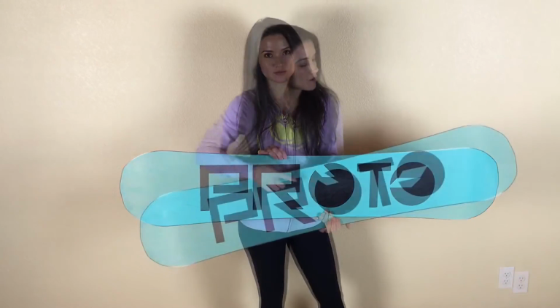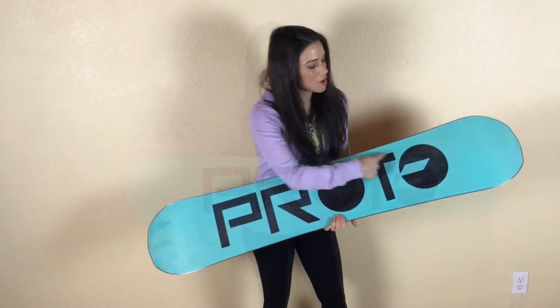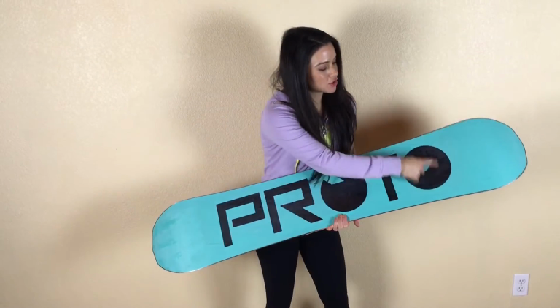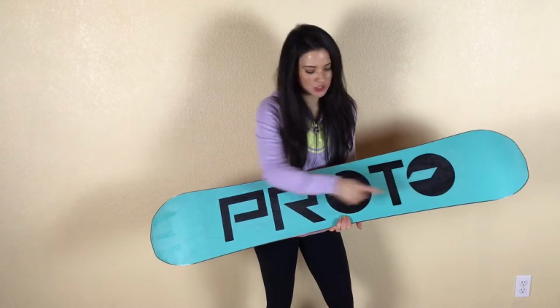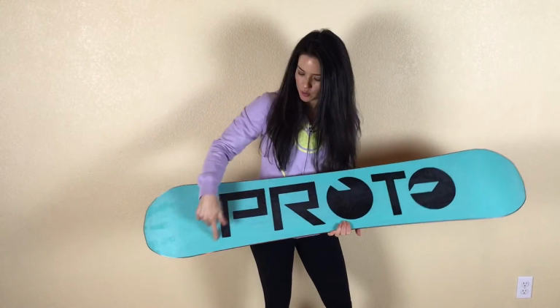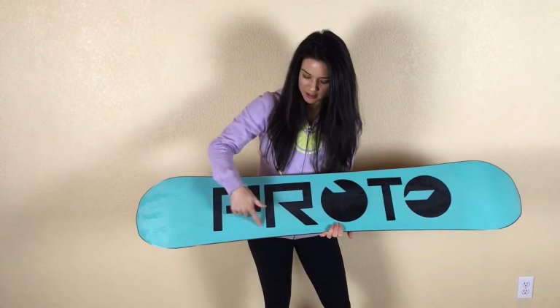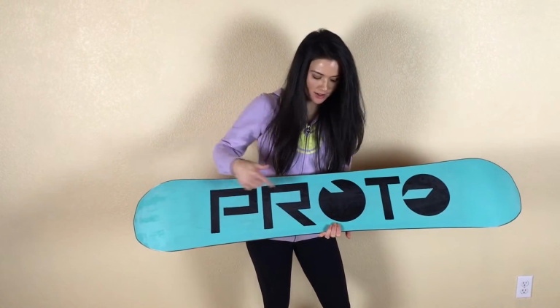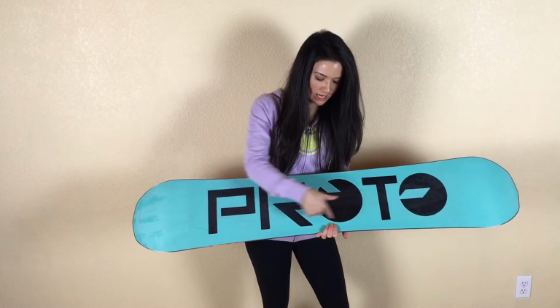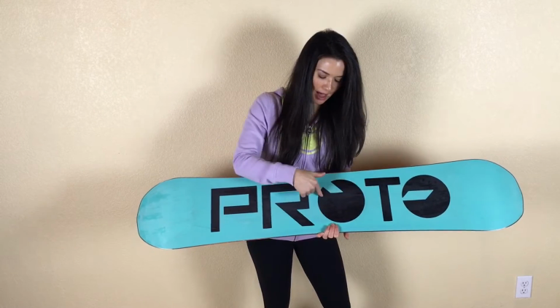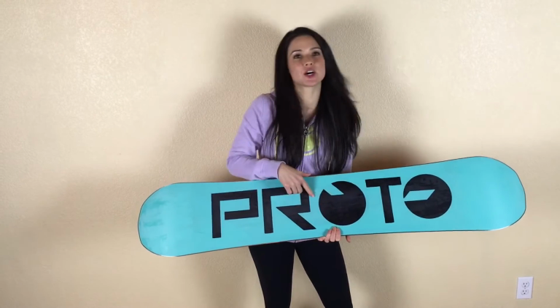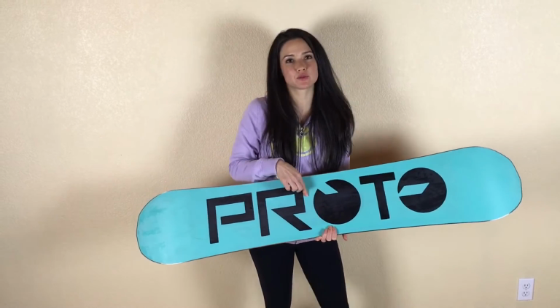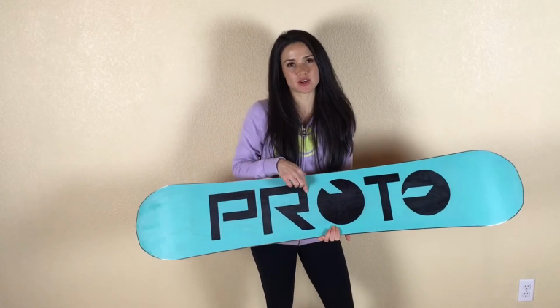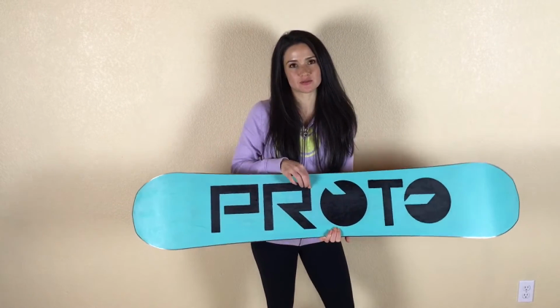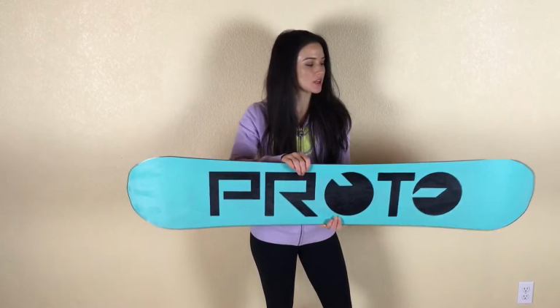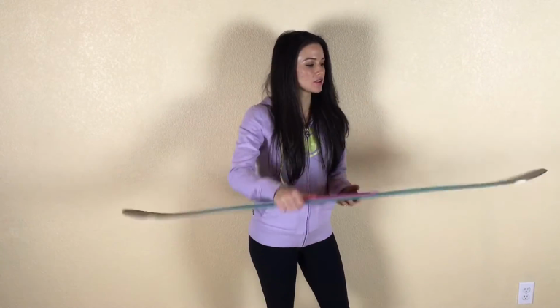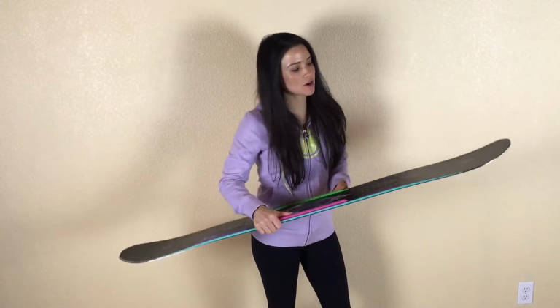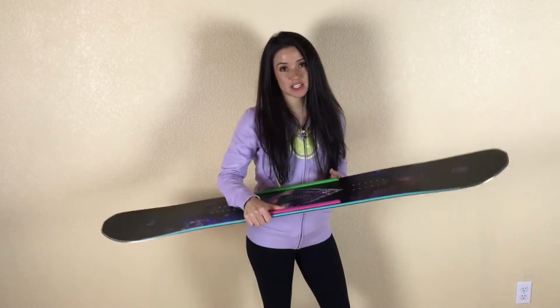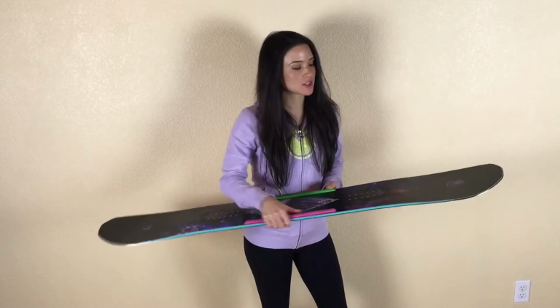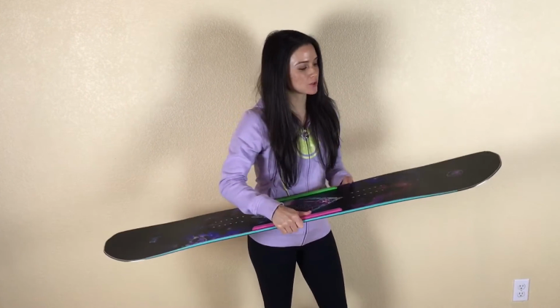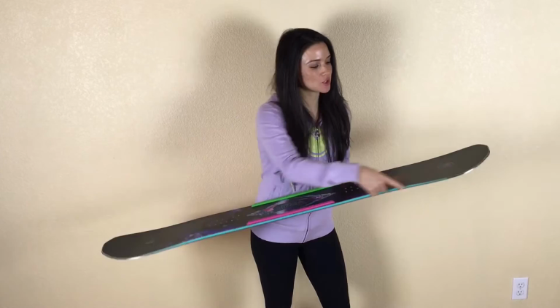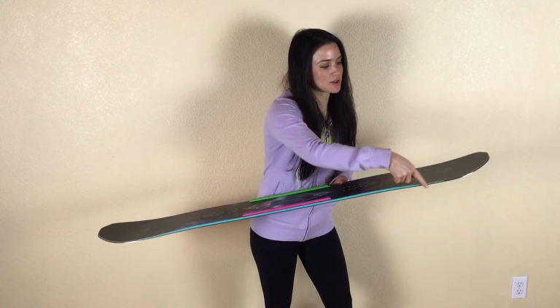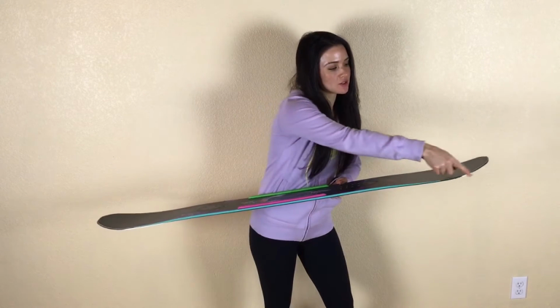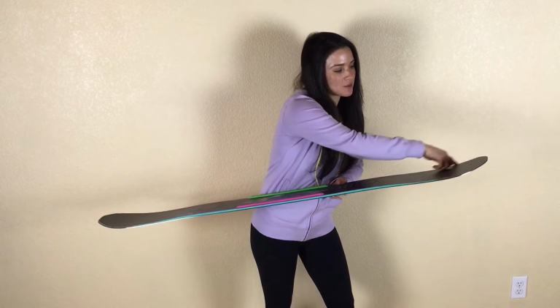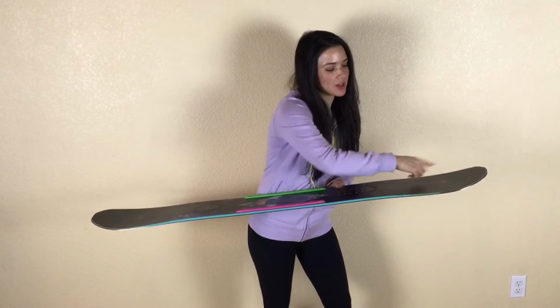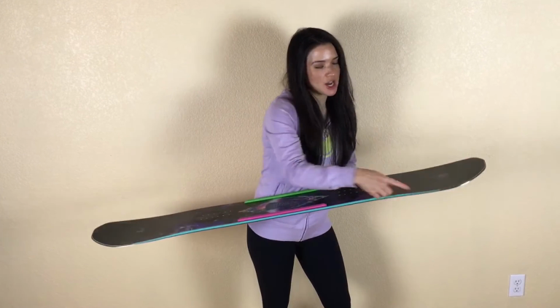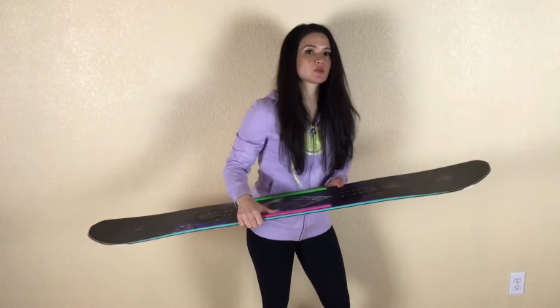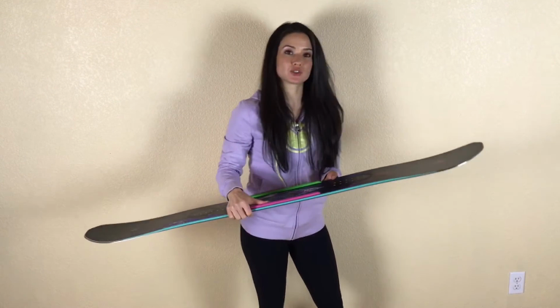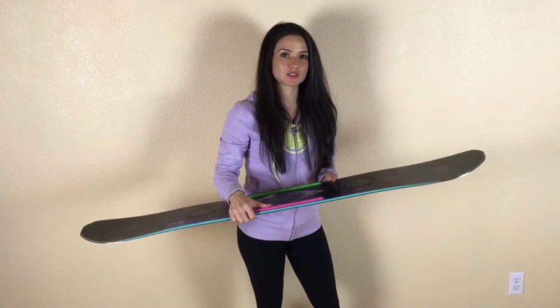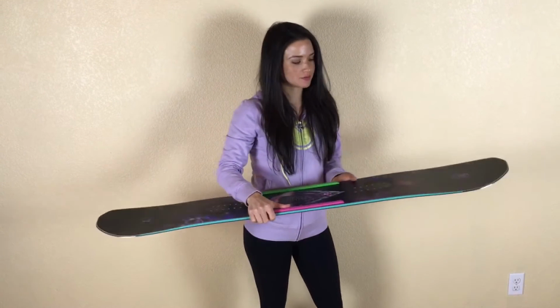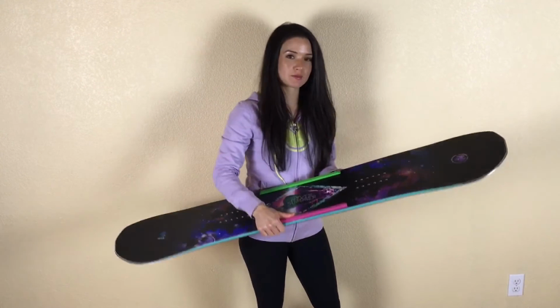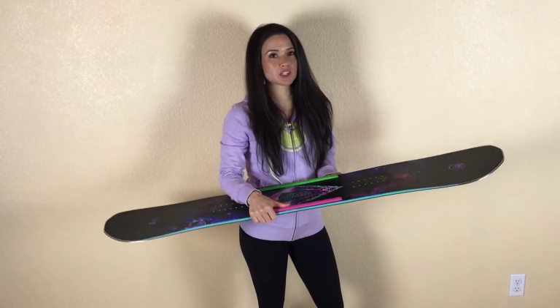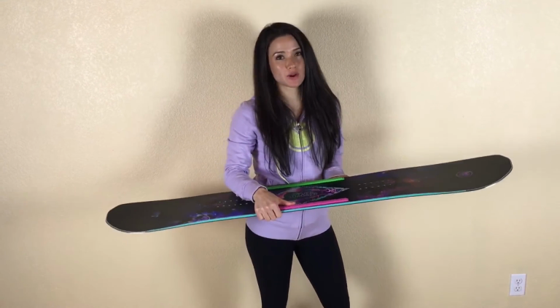There are also carbon stringers throughout the board, as well as a dampening pad that helps with vibration. There's also harmonic dampening in this board, which is a little rubber thing that goes around the board and helps when you're riding through chunder. It makes for a much smoother ride.